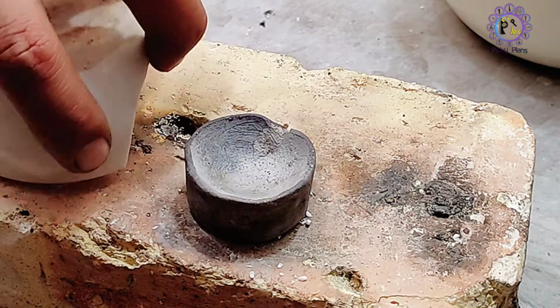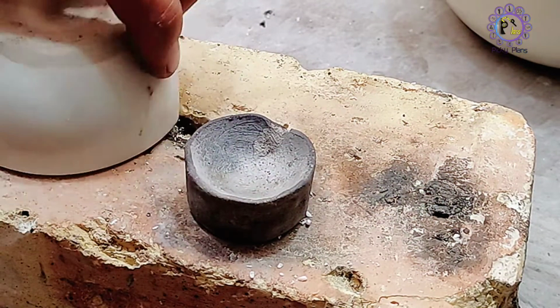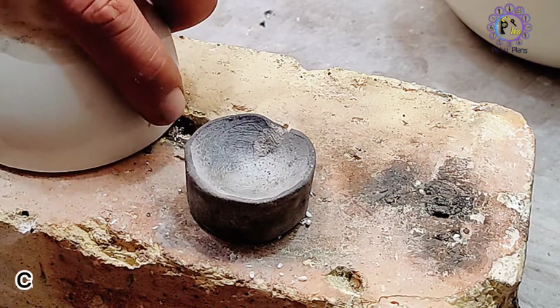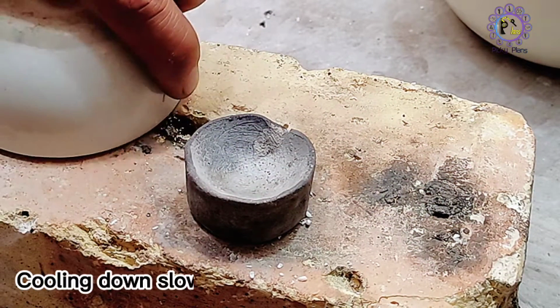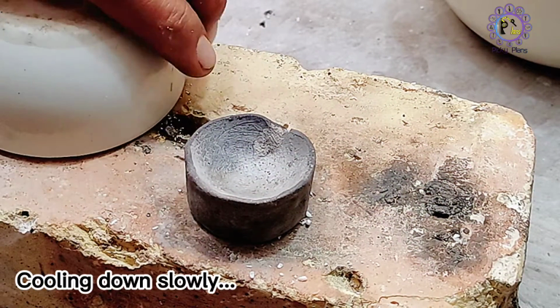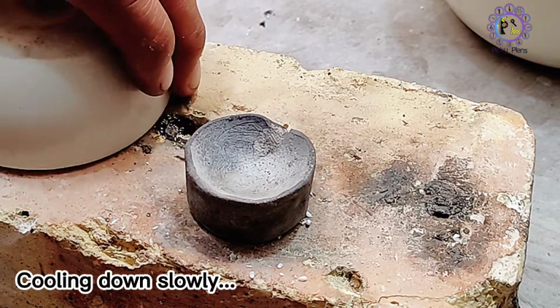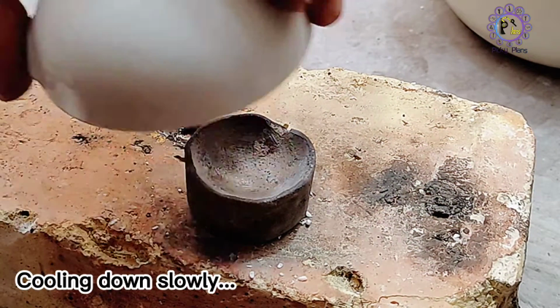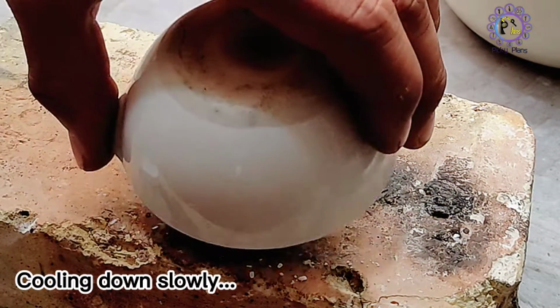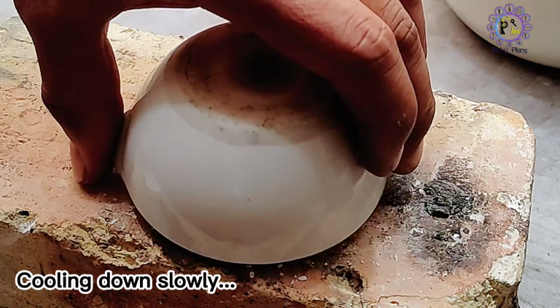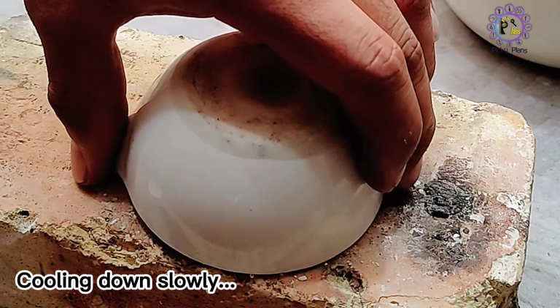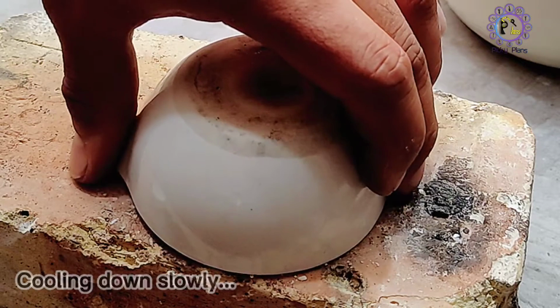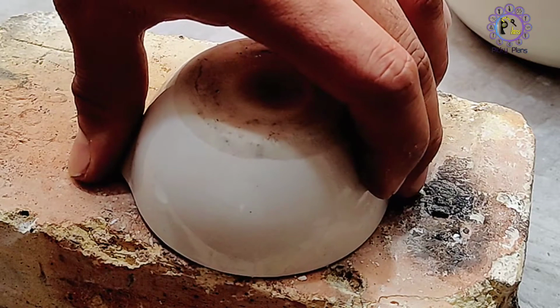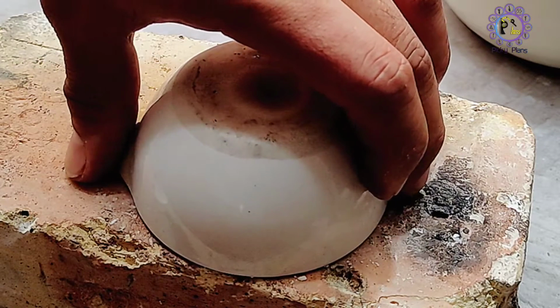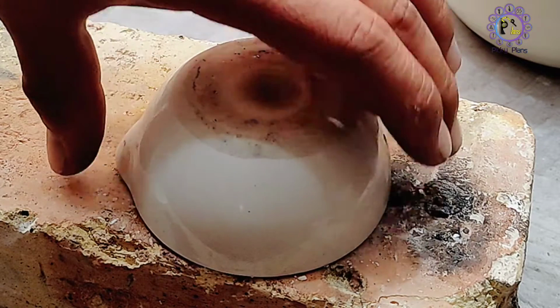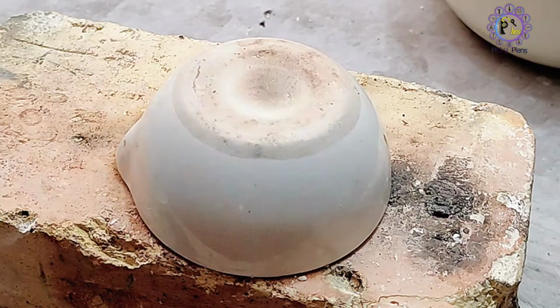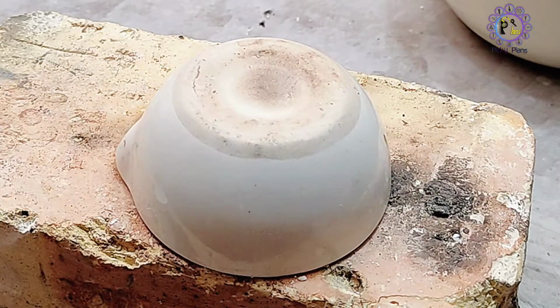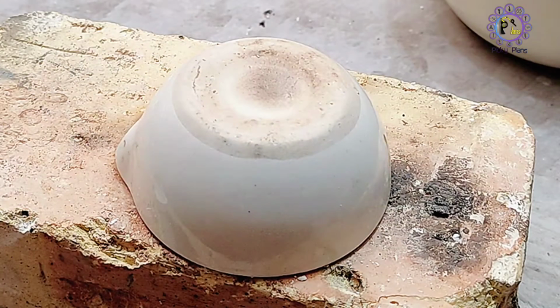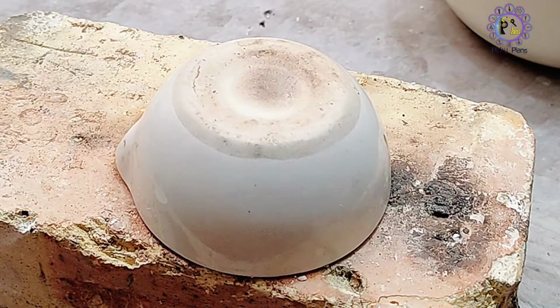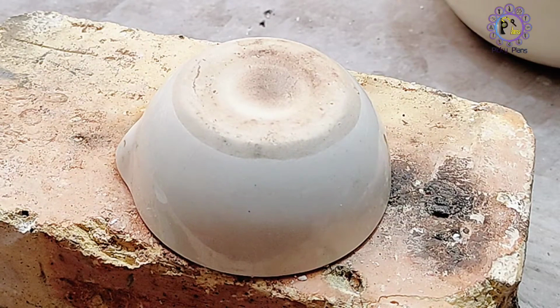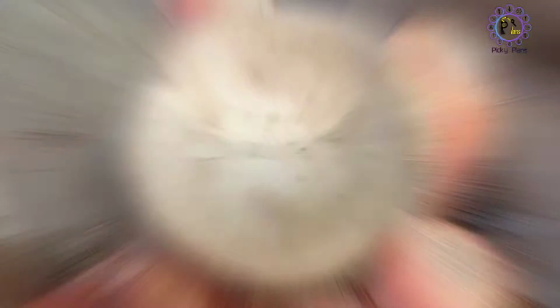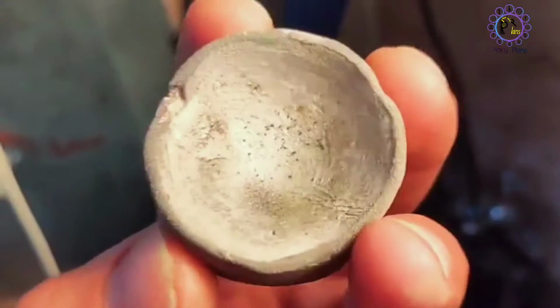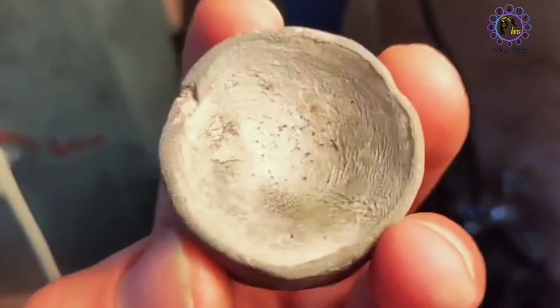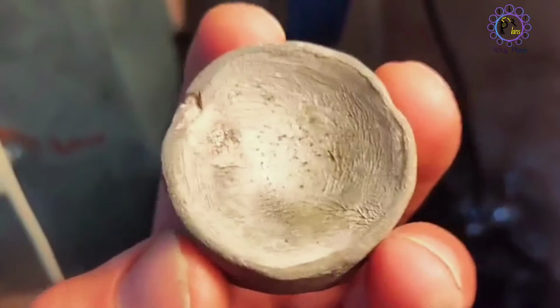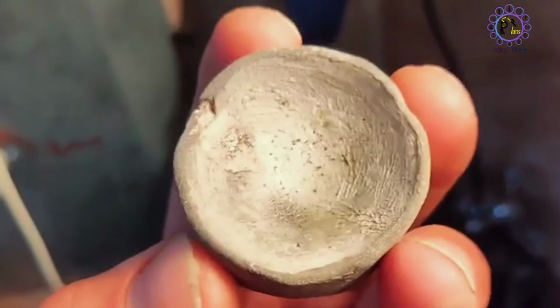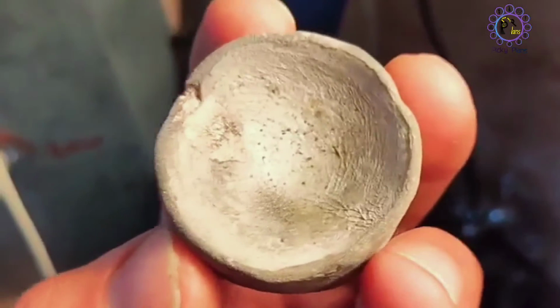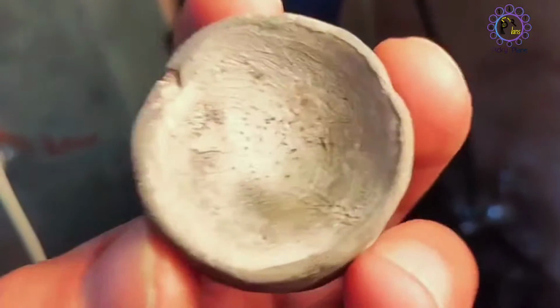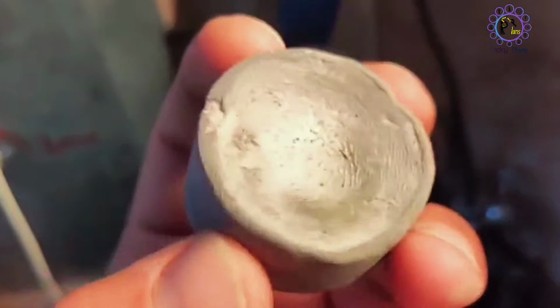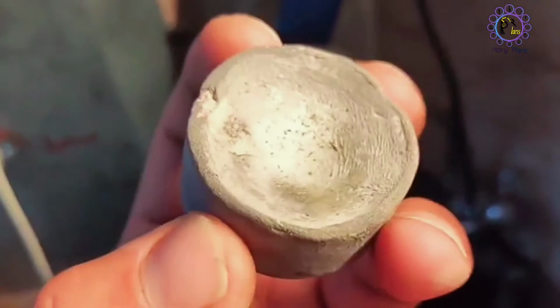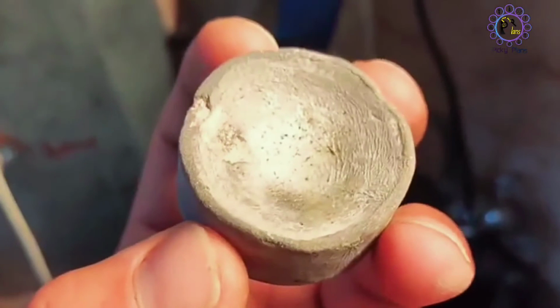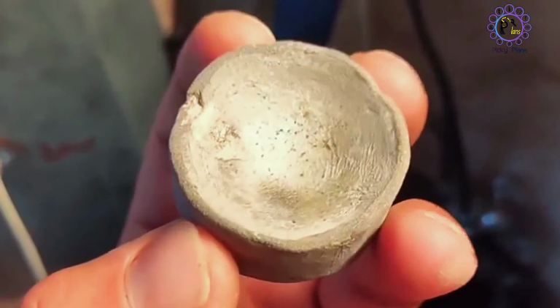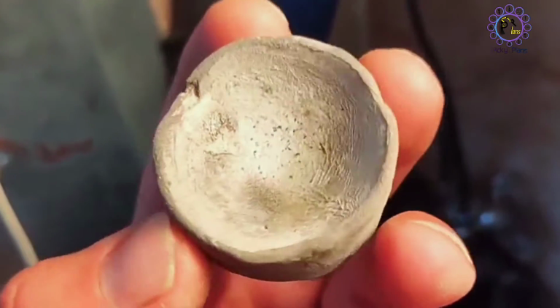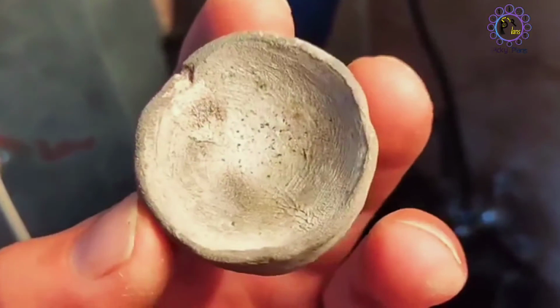I cover the crucible with something thick-walled to let it cool down slowly. Our crucible is ready for melting down some gold.